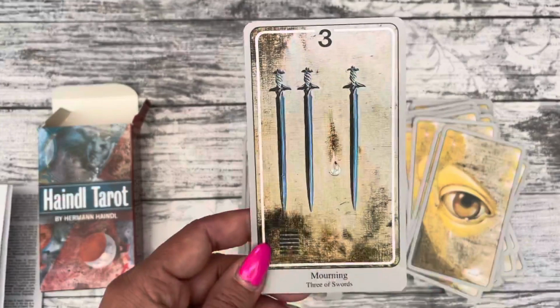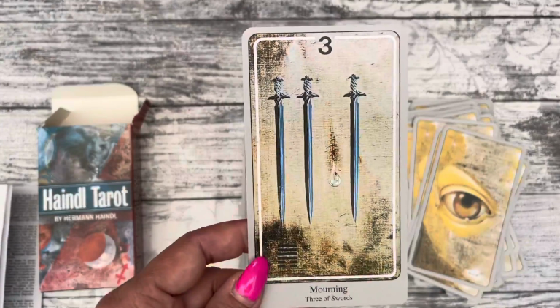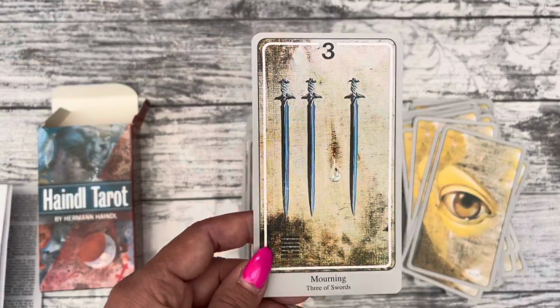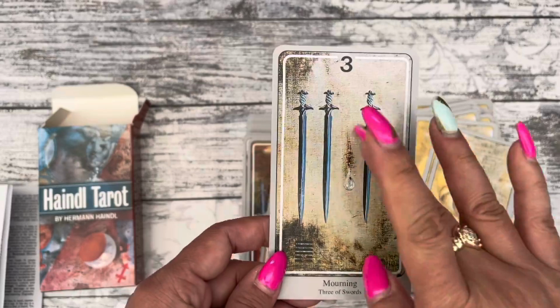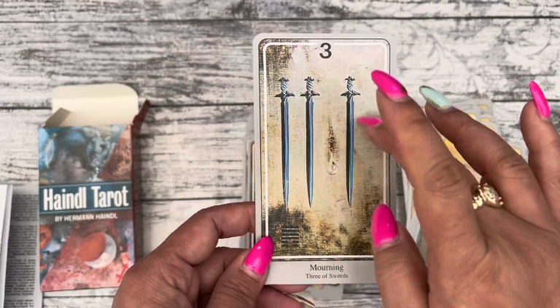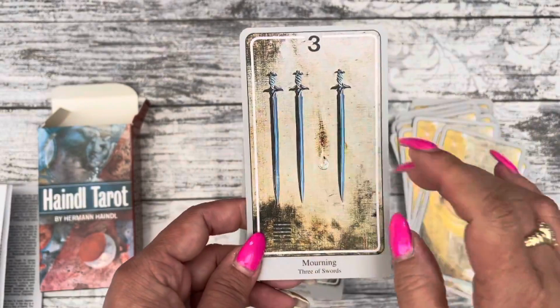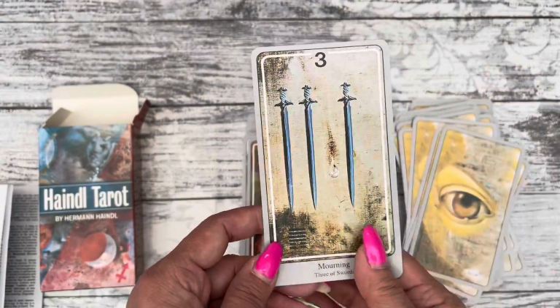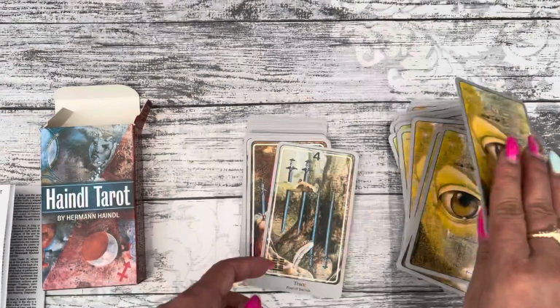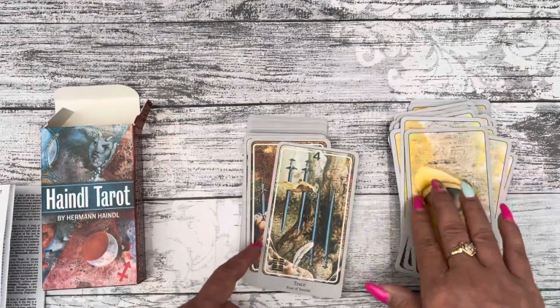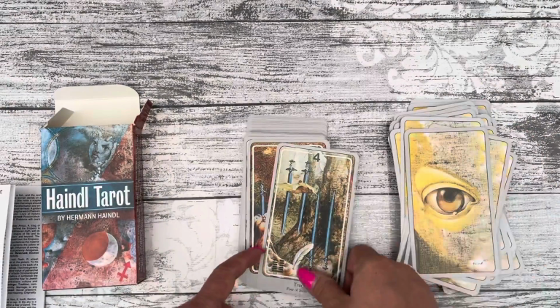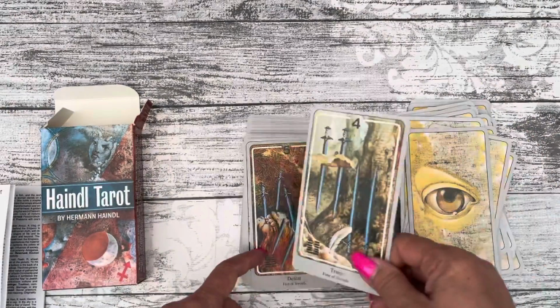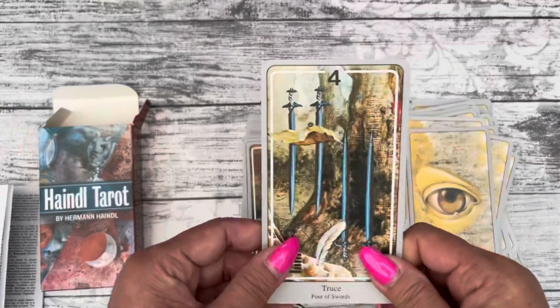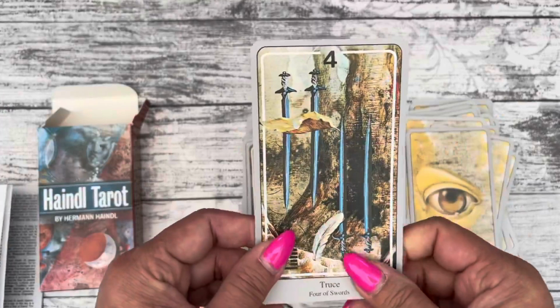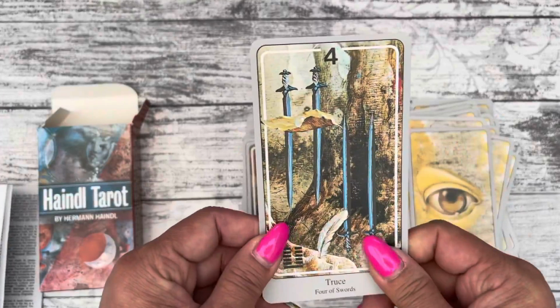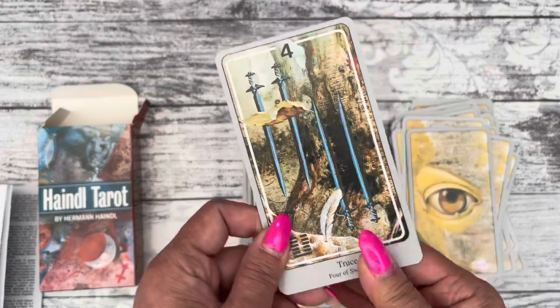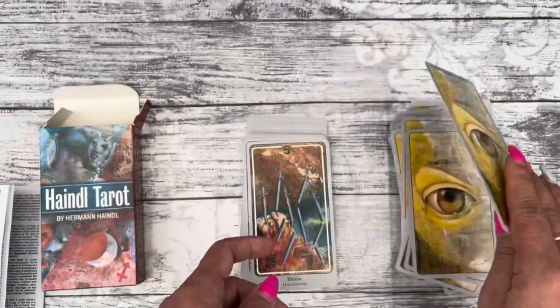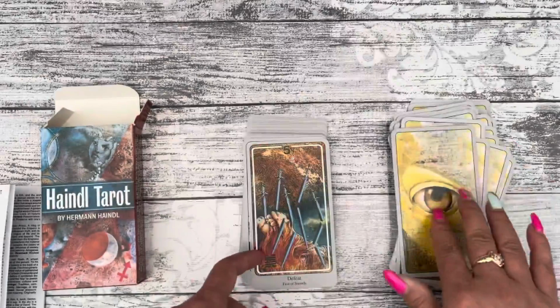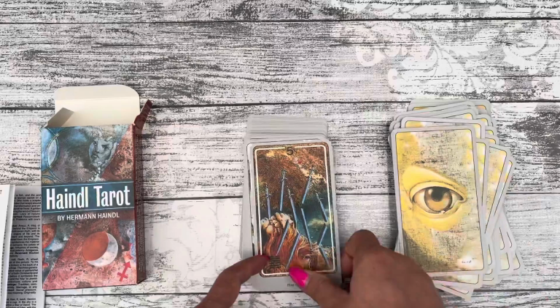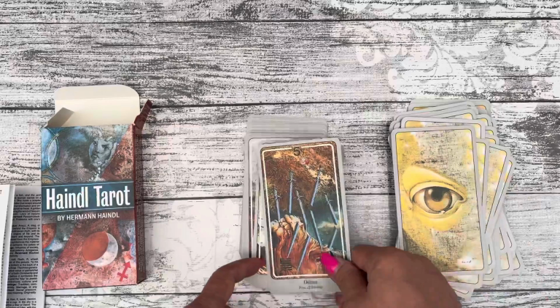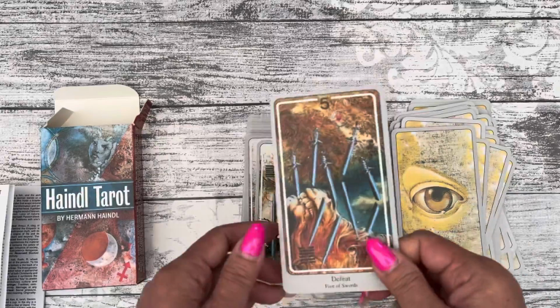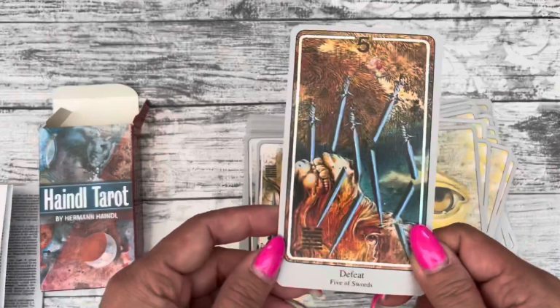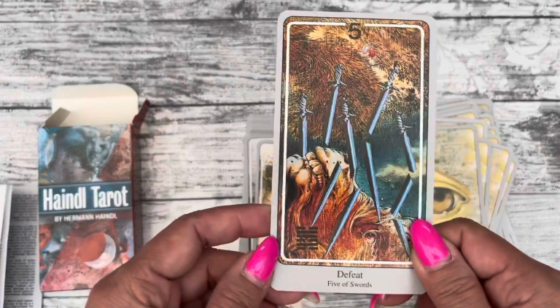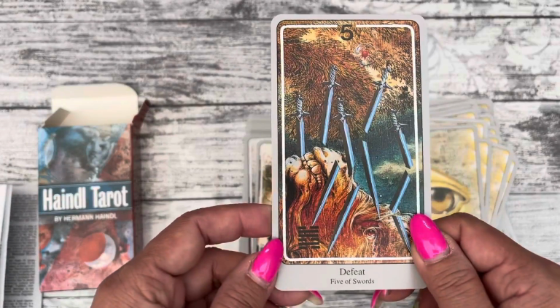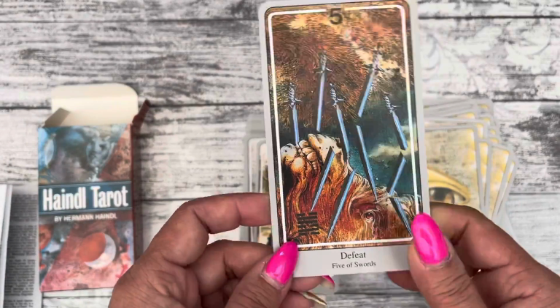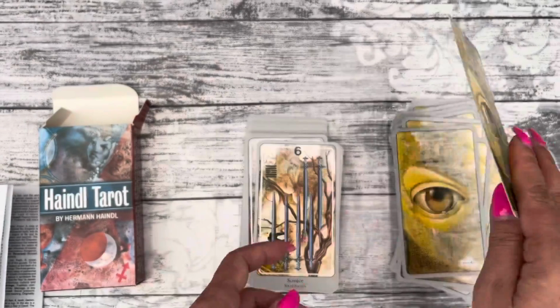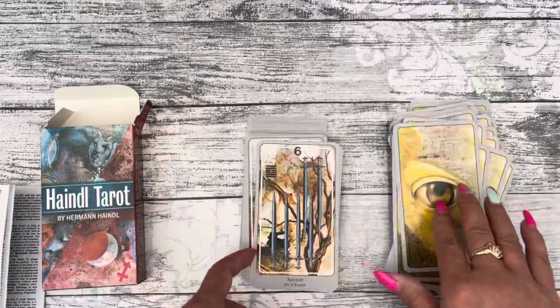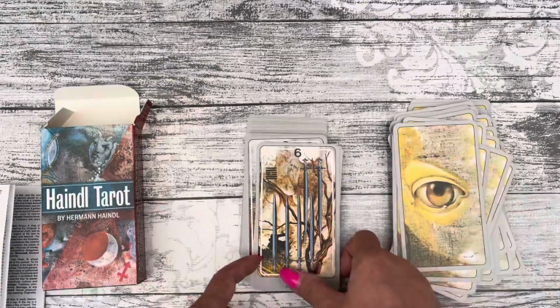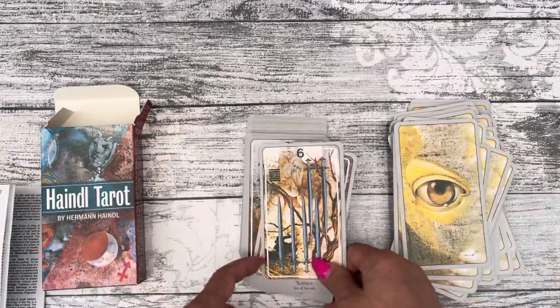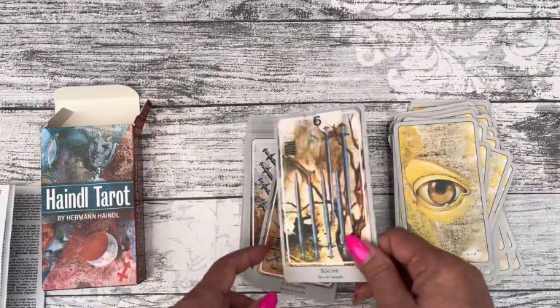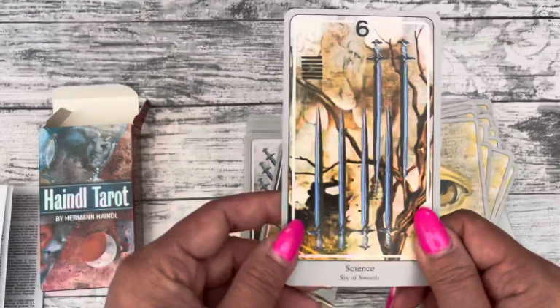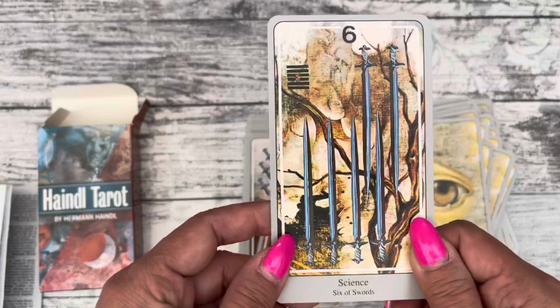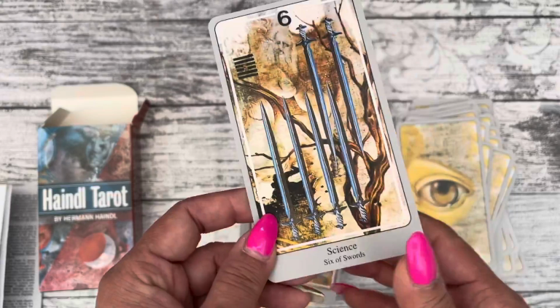I'm just wondering if the colors of the card have a different meaning. As you can see, it's quite a pipish deck.